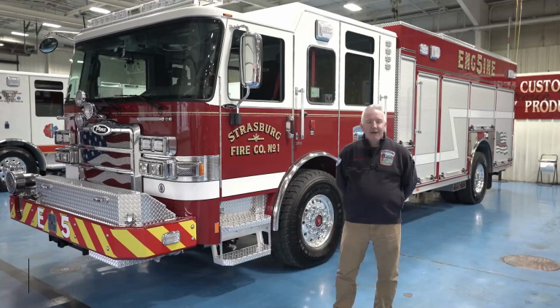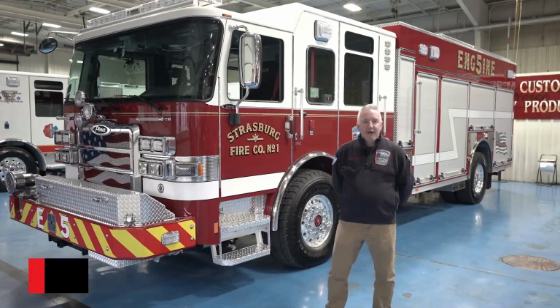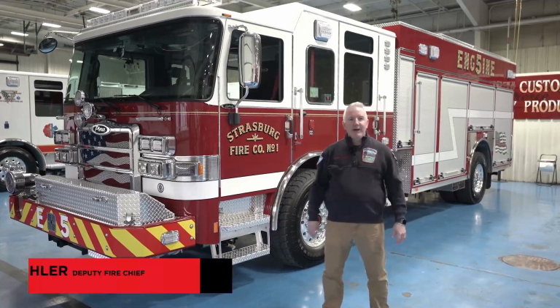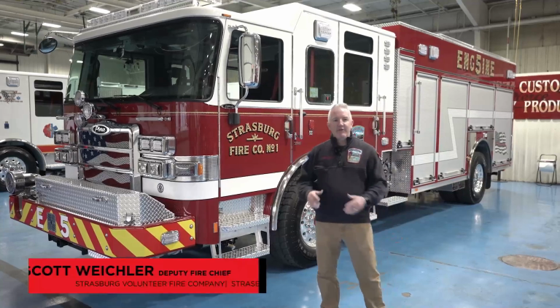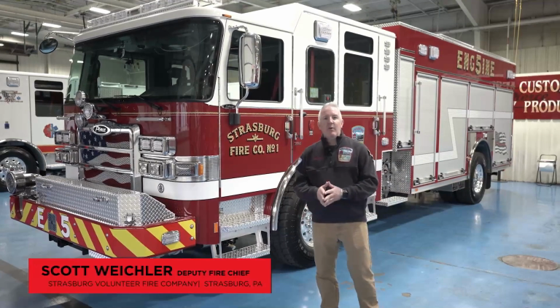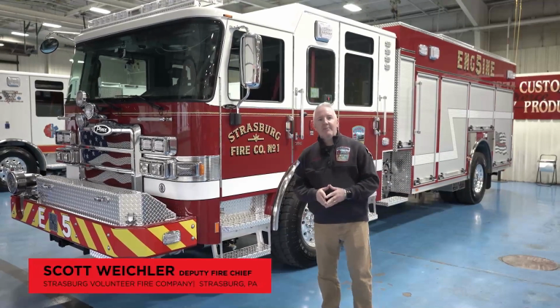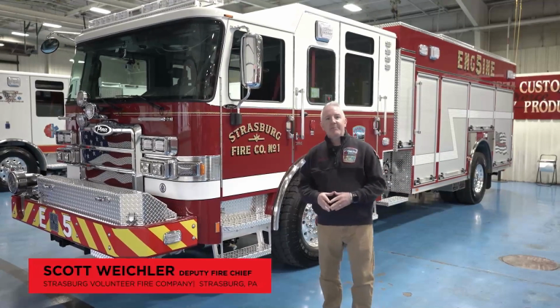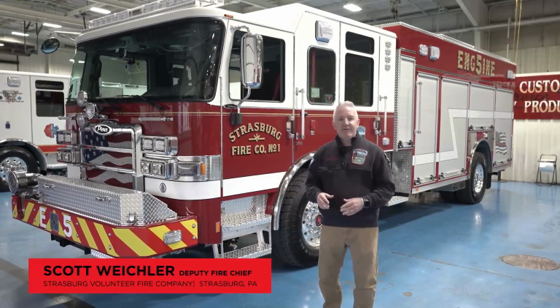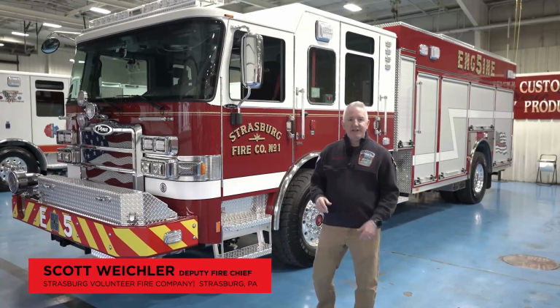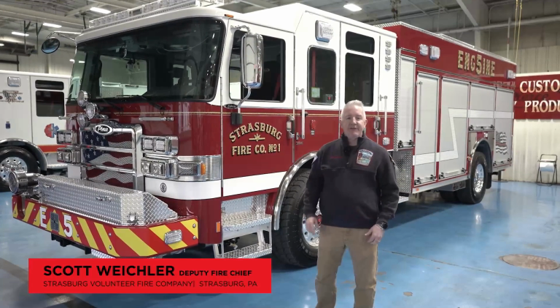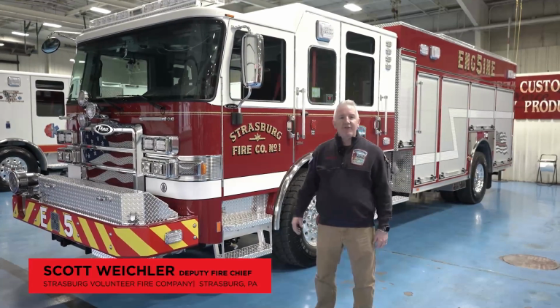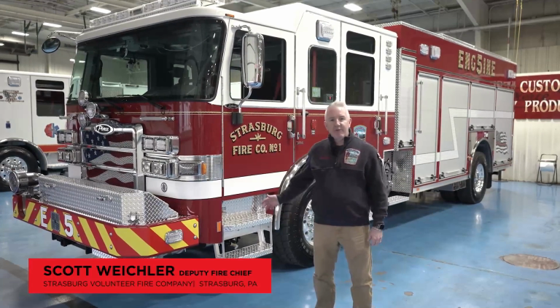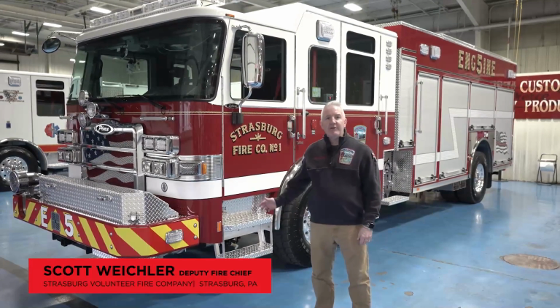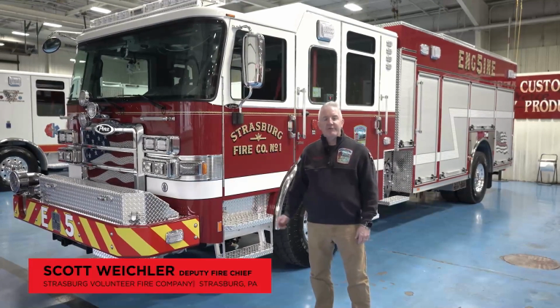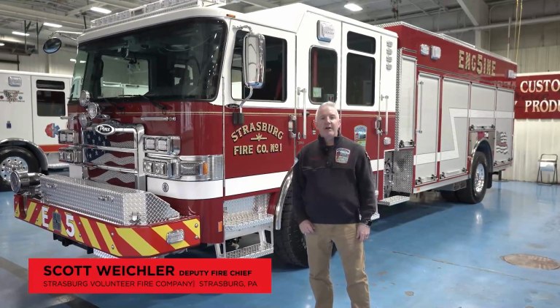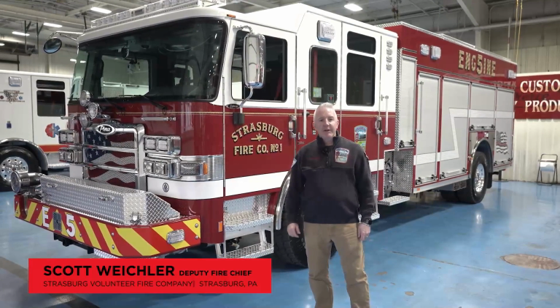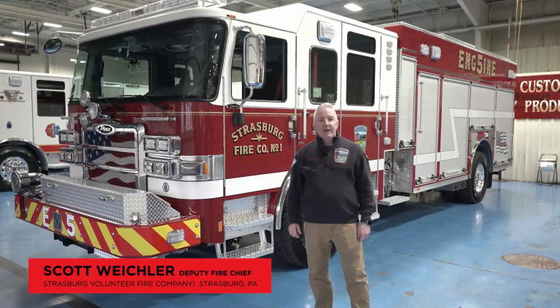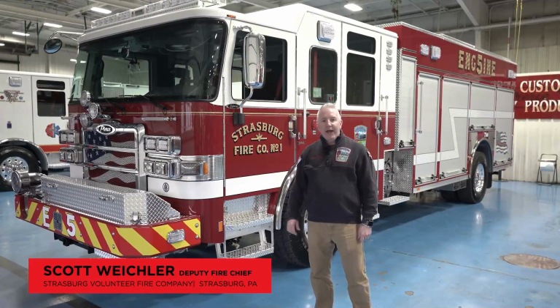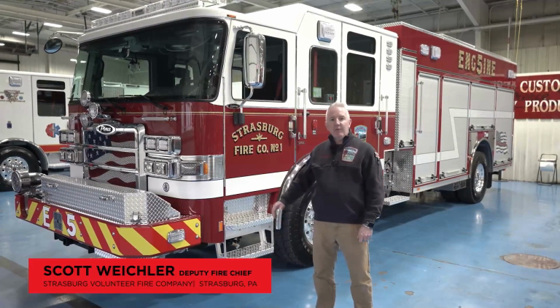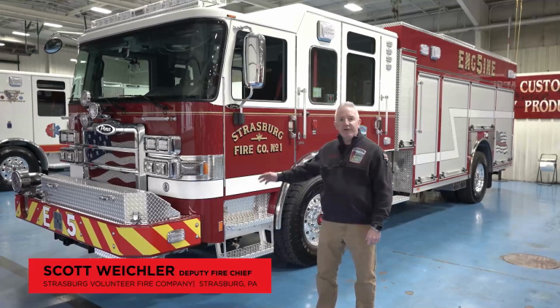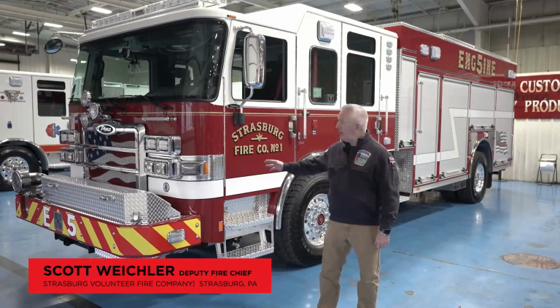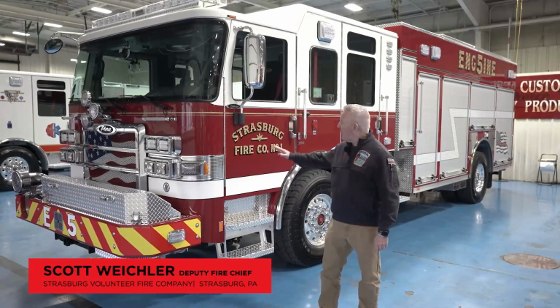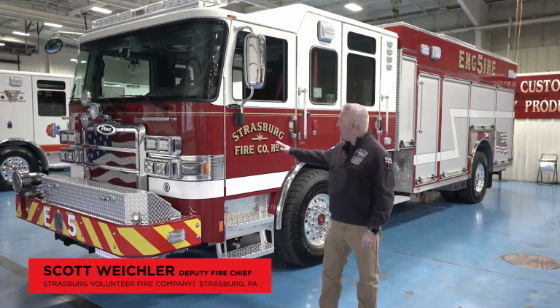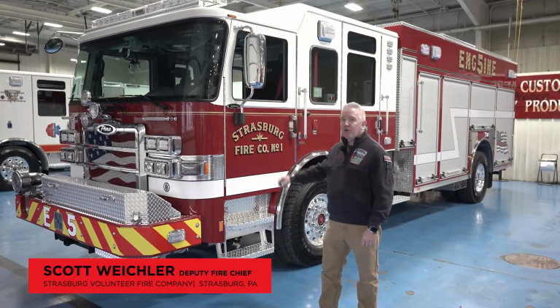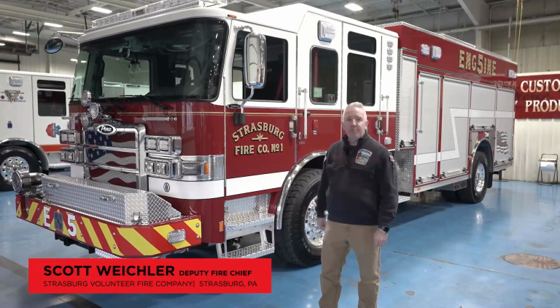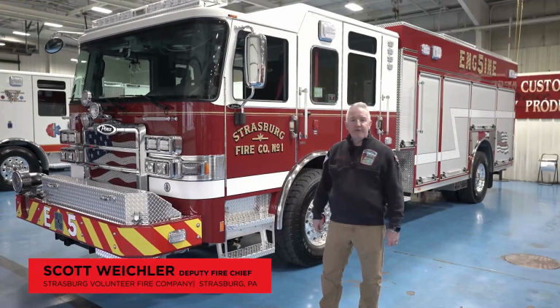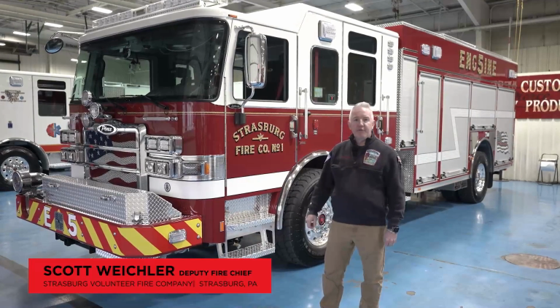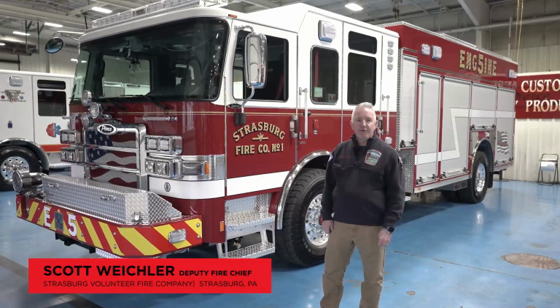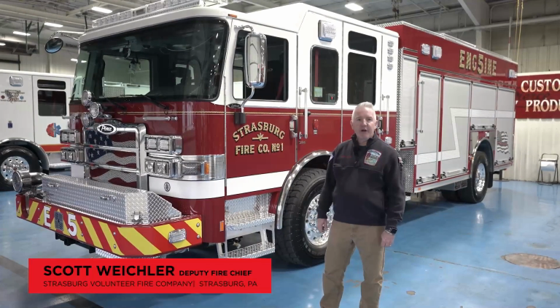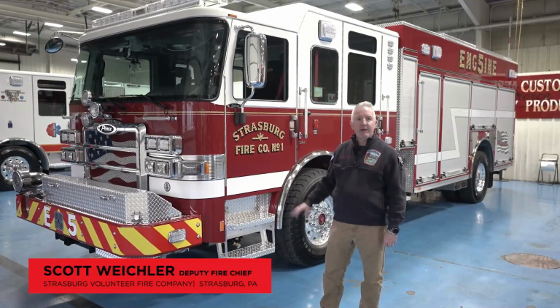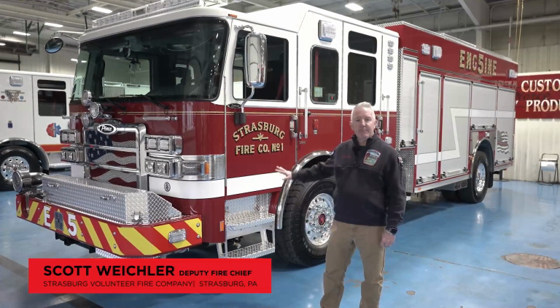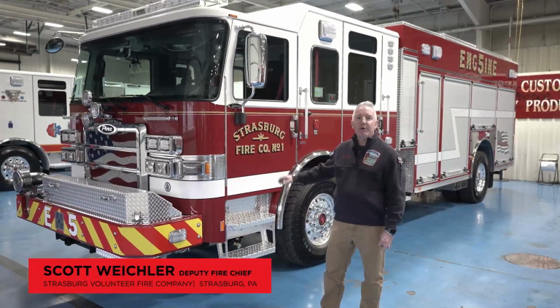Hello, my name is Scott Weichel. I'm the Deputy Fire Chief at the Strasburg Volunteer Fire Company, and we're here today to talk about our new Pierce Enforcer Puck Pumper.